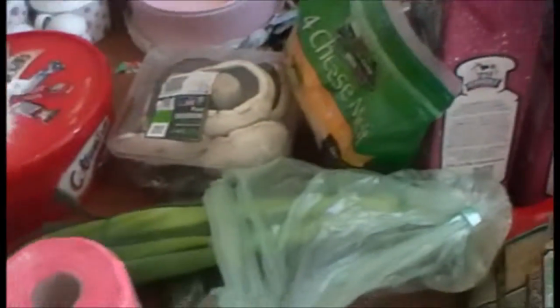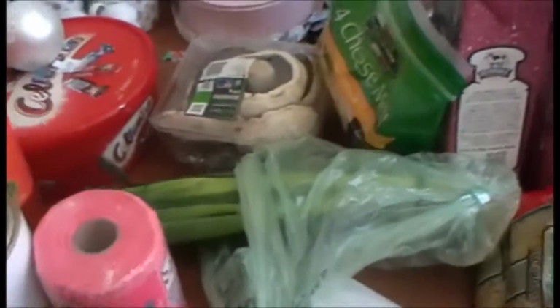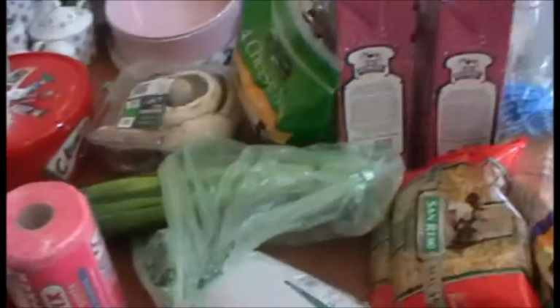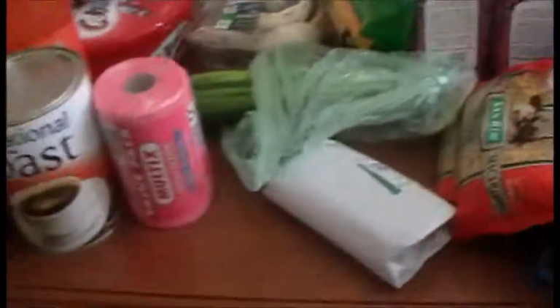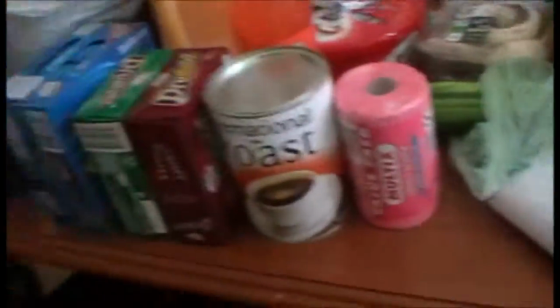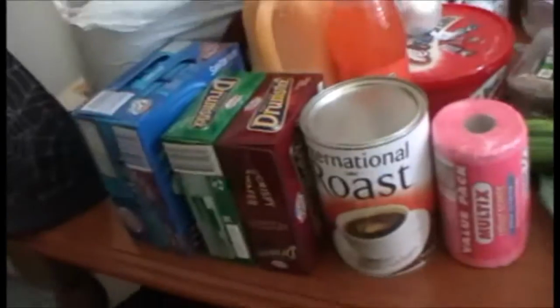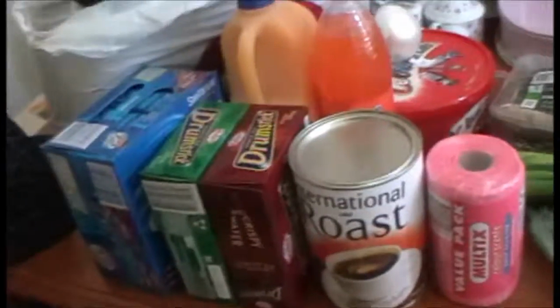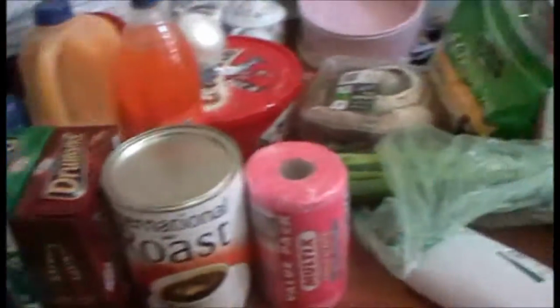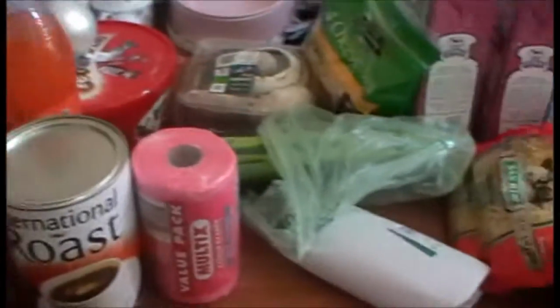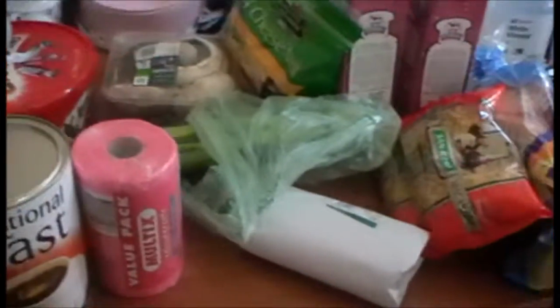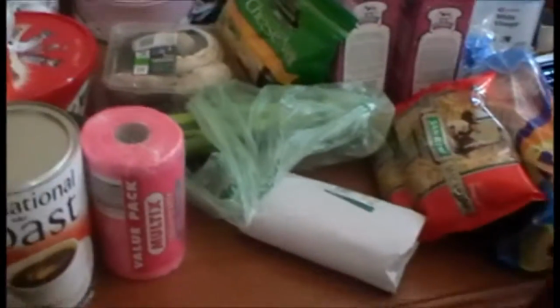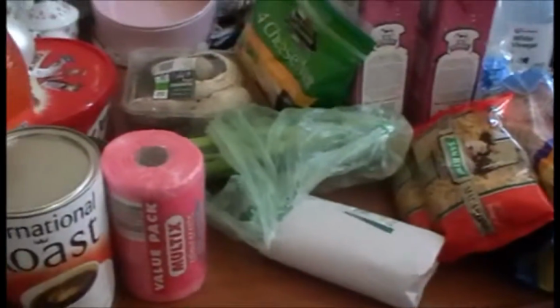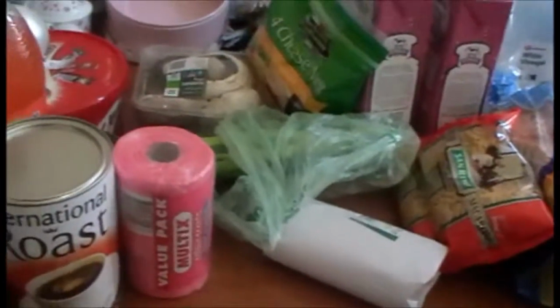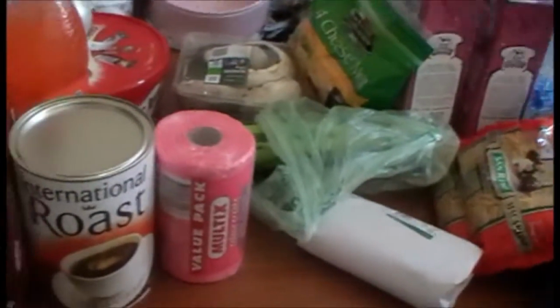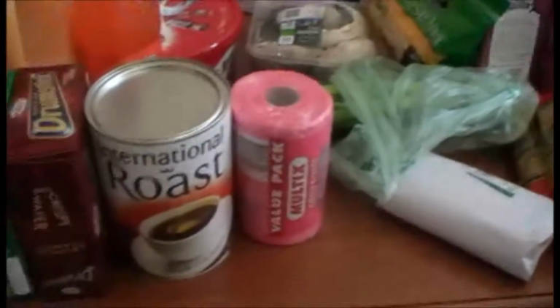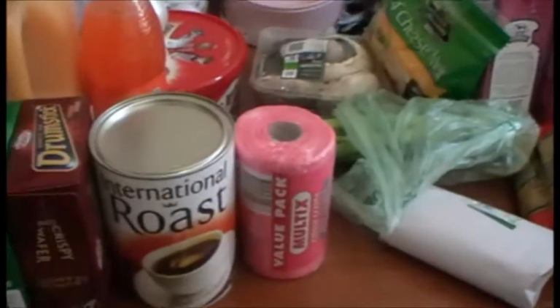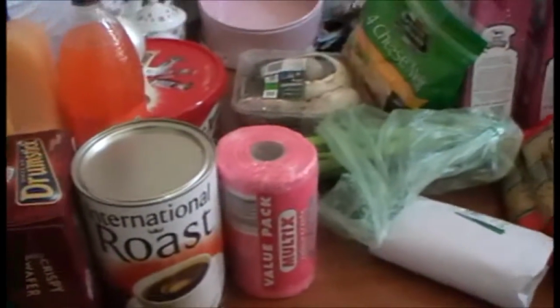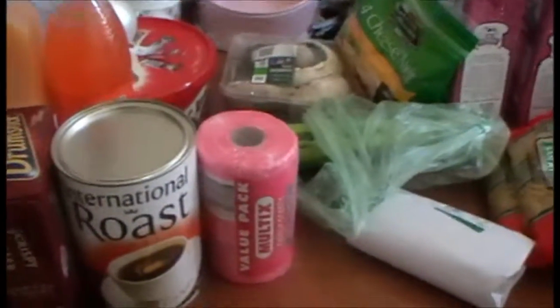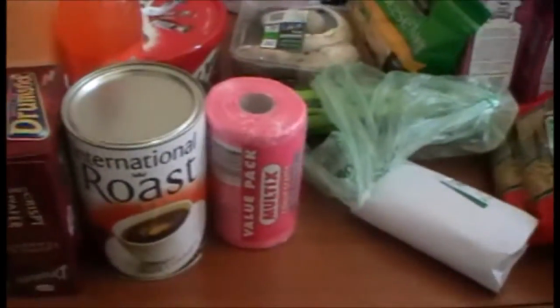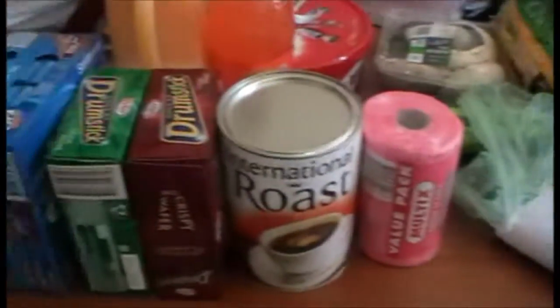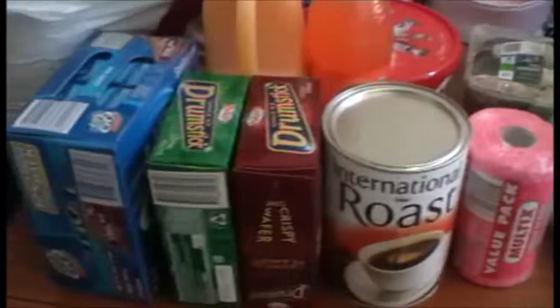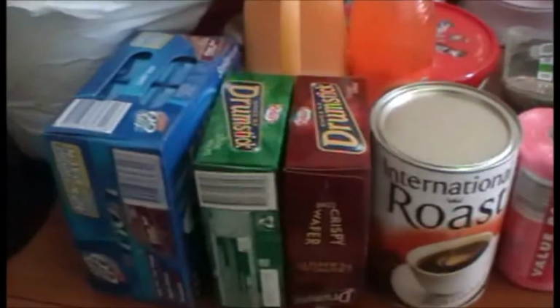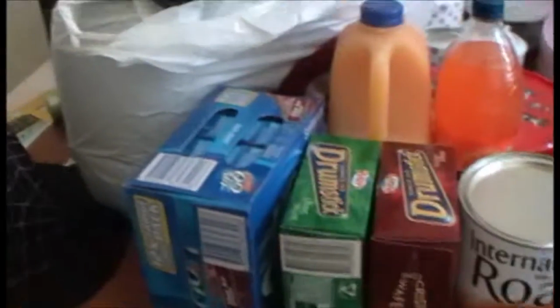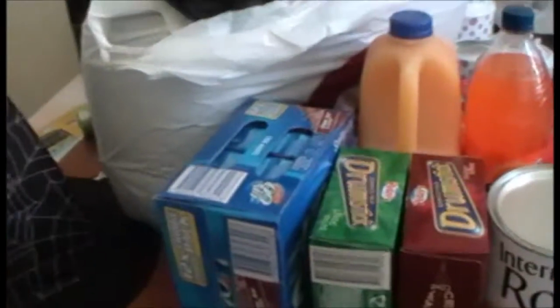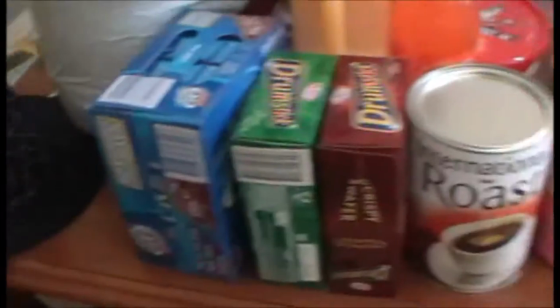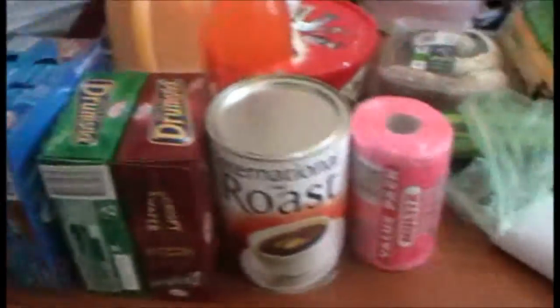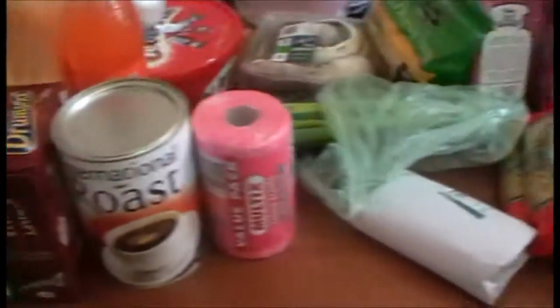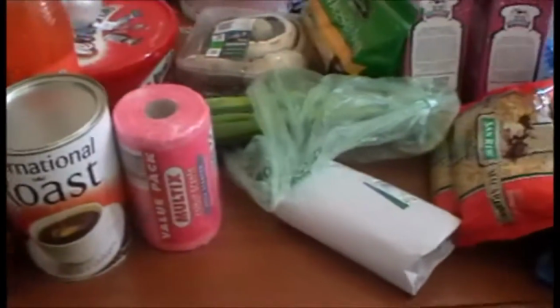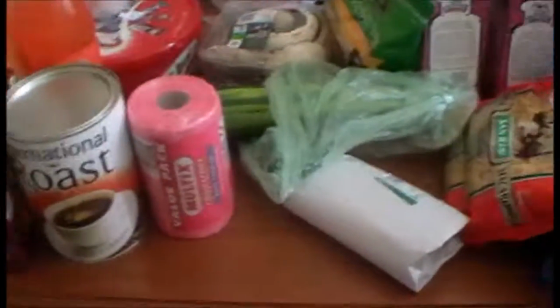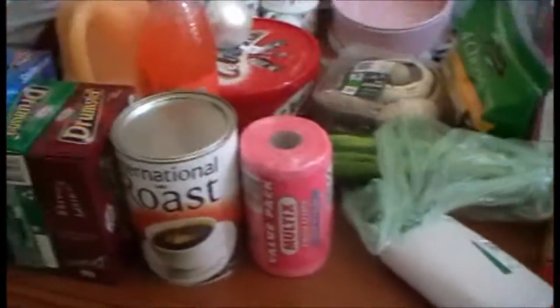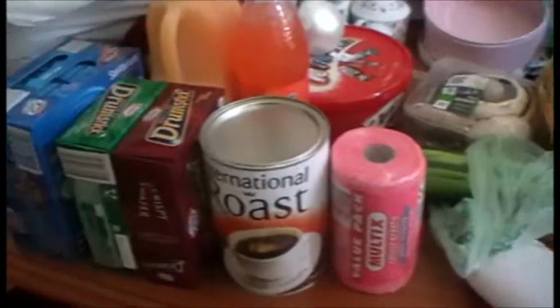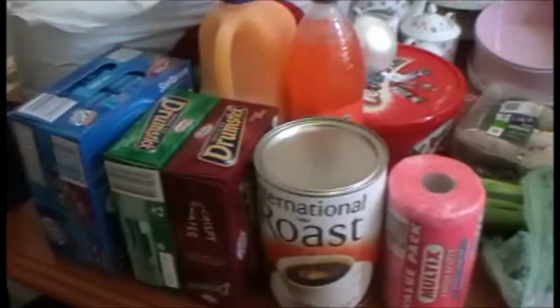So yeah, like I said quite a small shop this week. Didn't need very much. Hope you enjoyed it and I shall talk to you later. Bye!